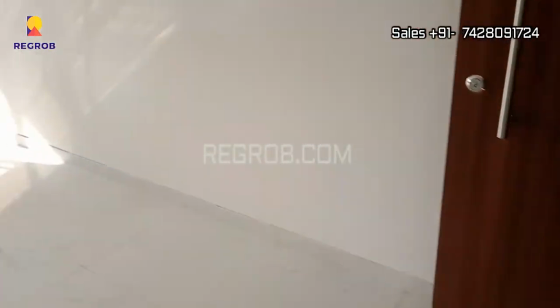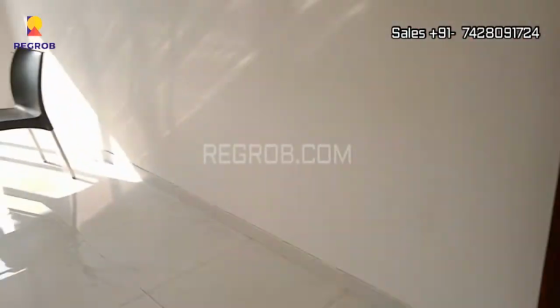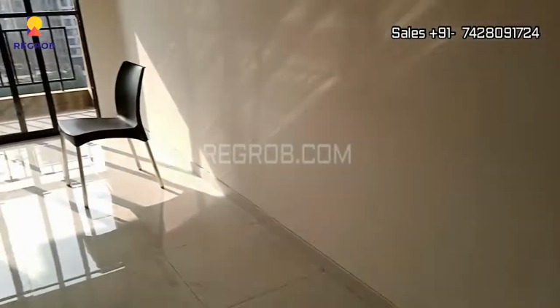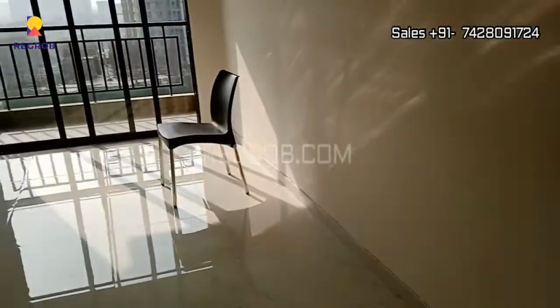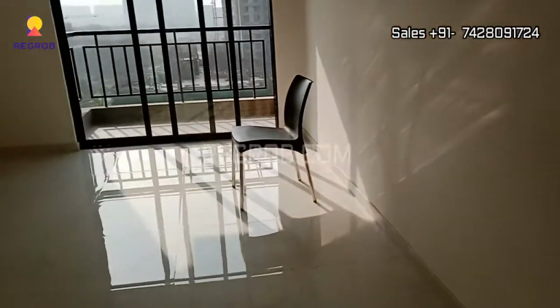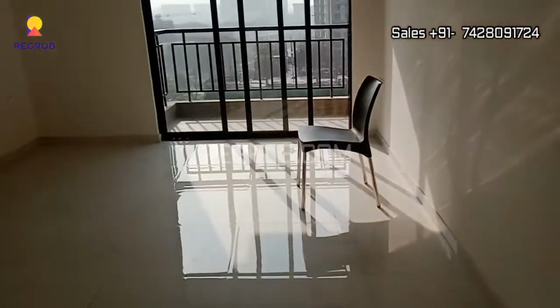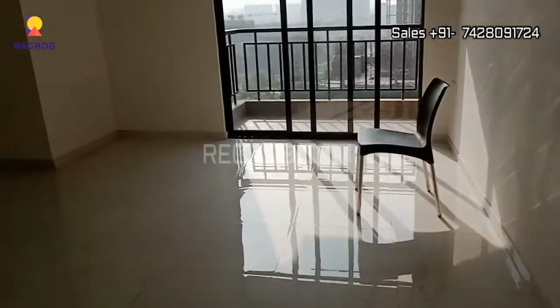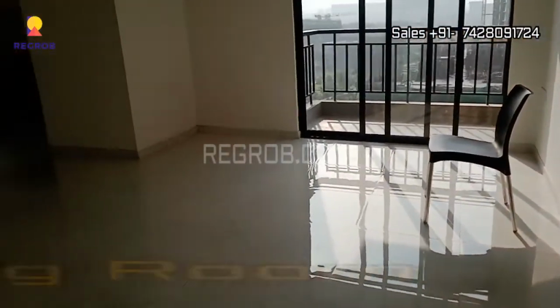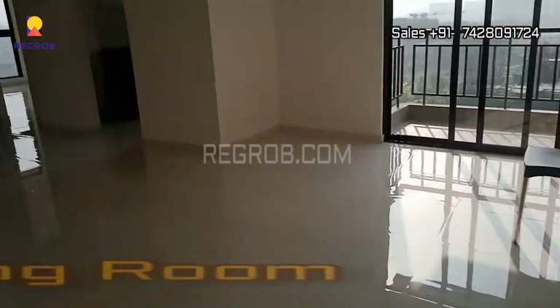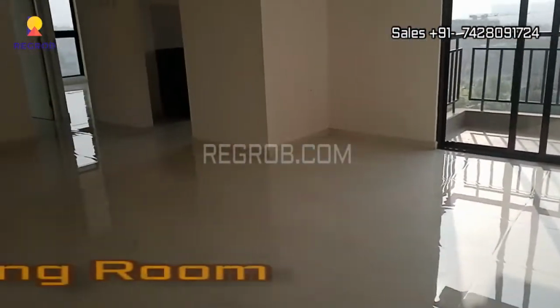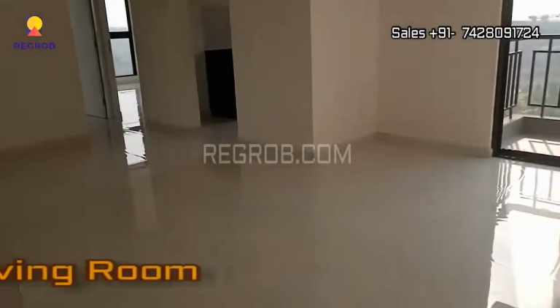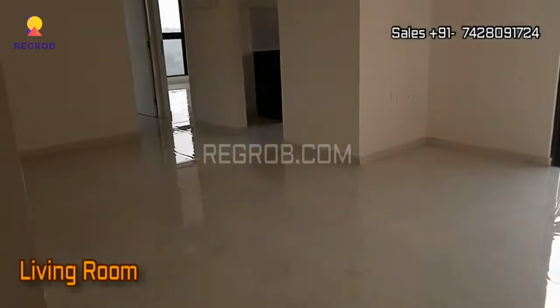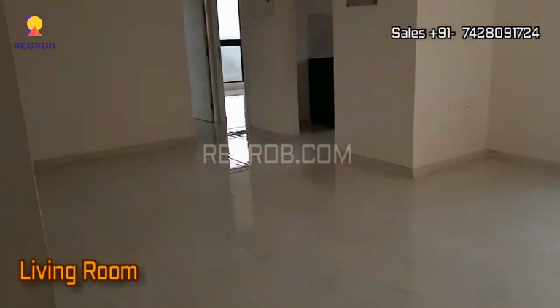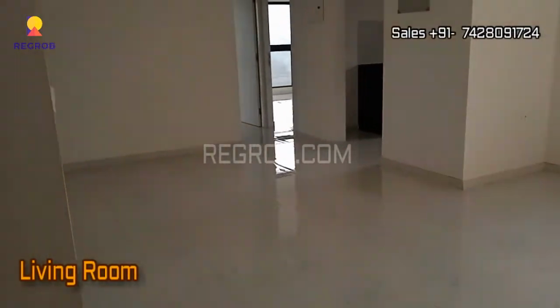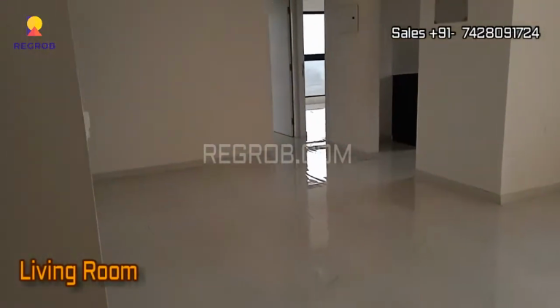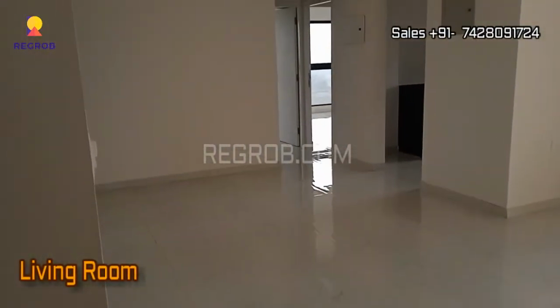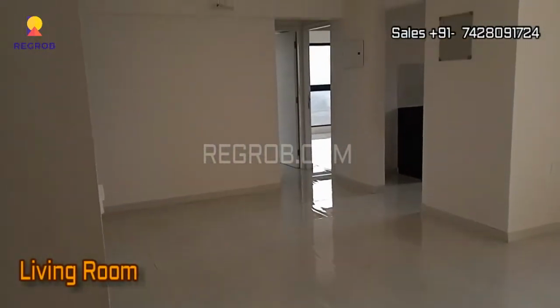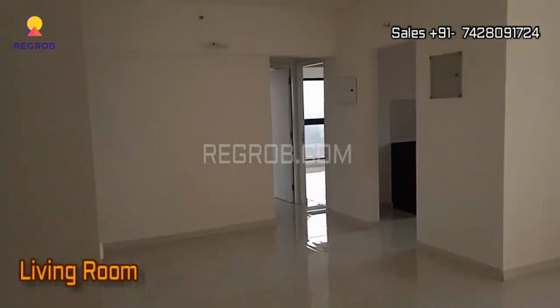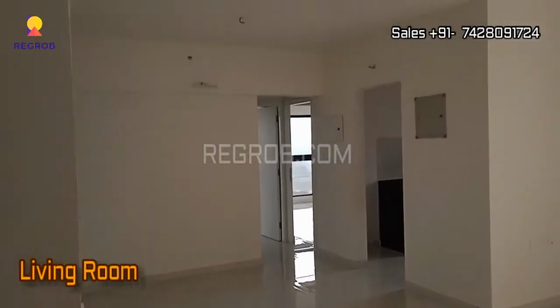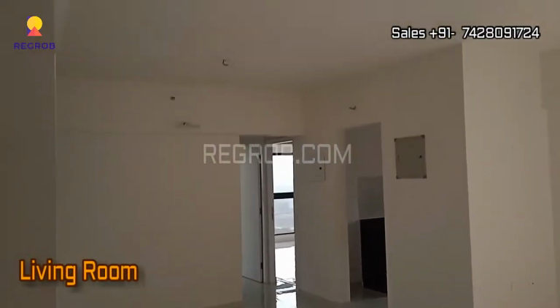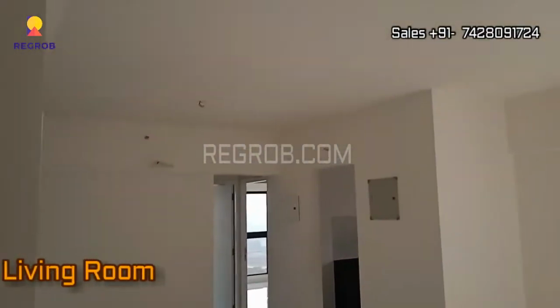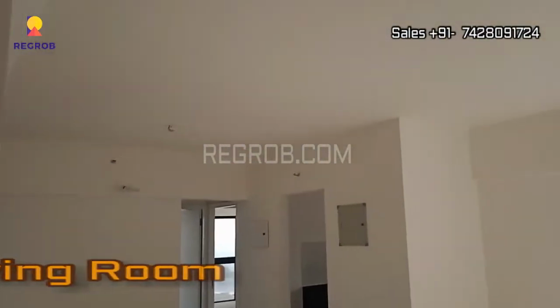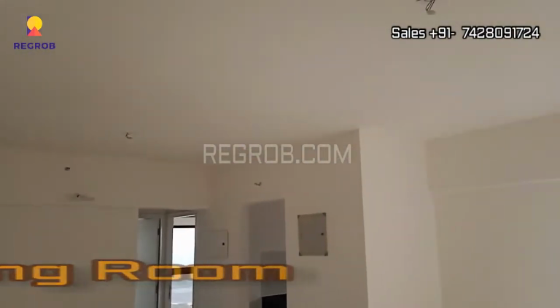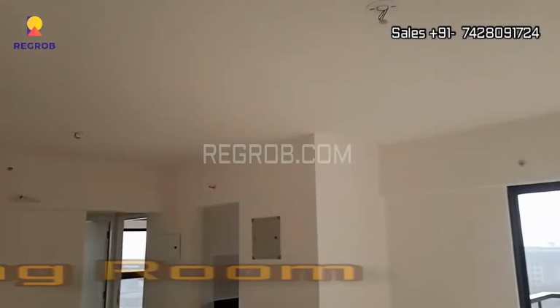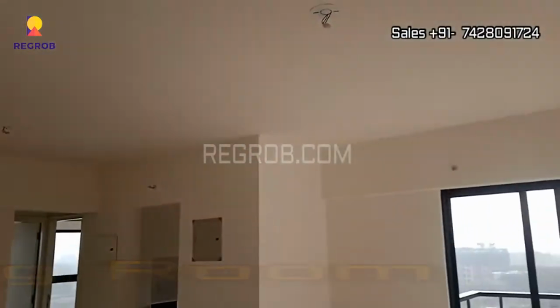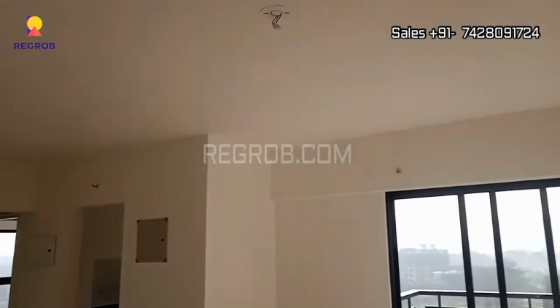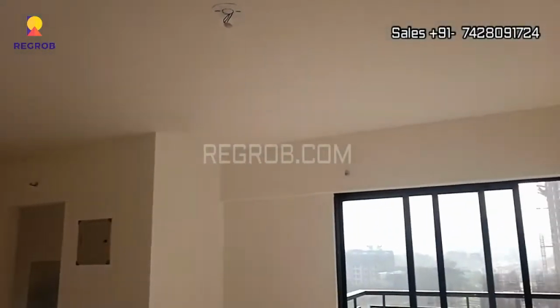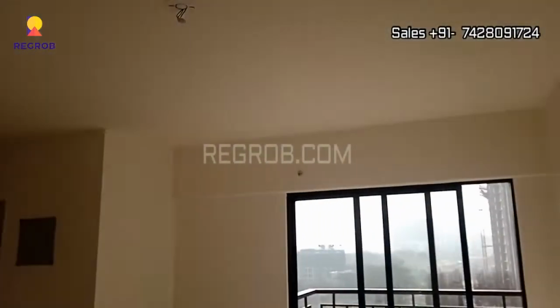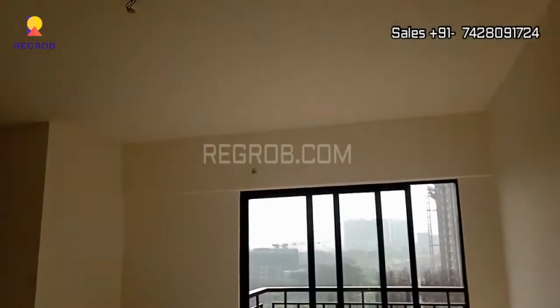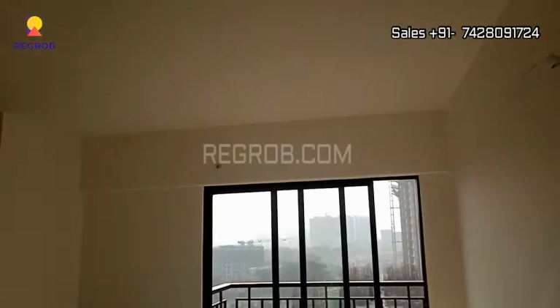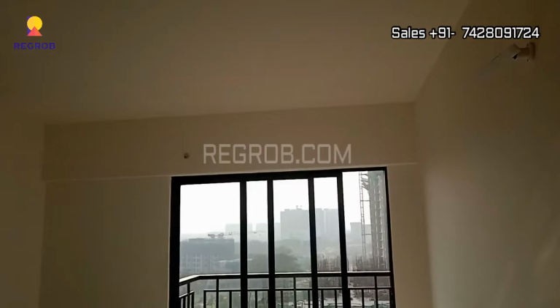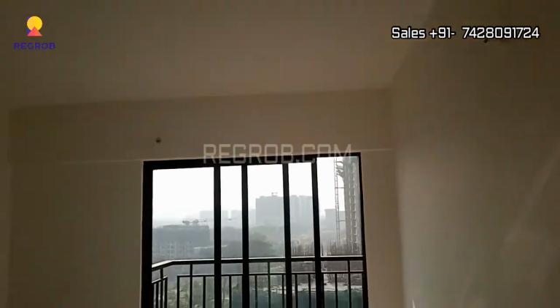And here in front you can see the living room, which is designed with an attached balcony.